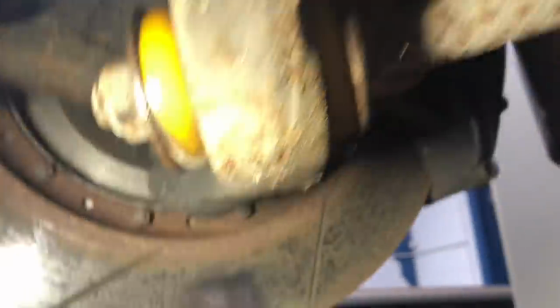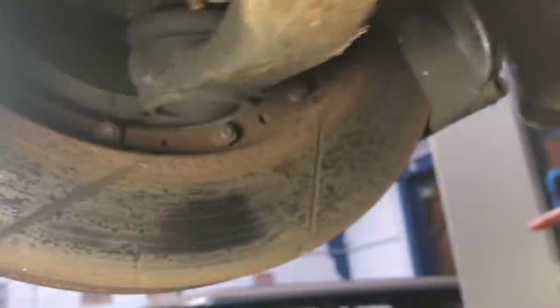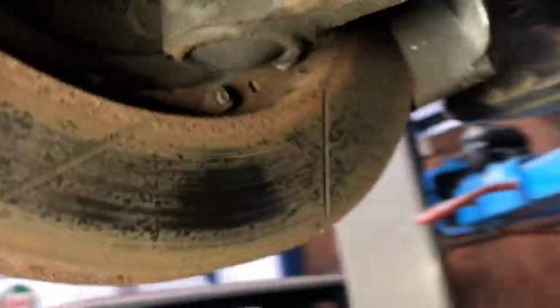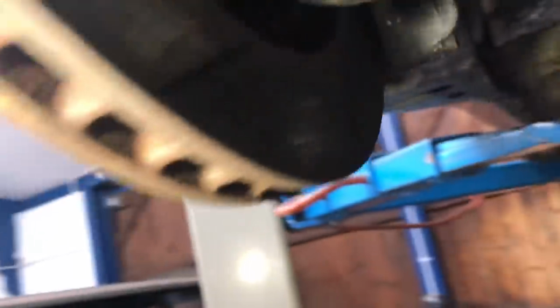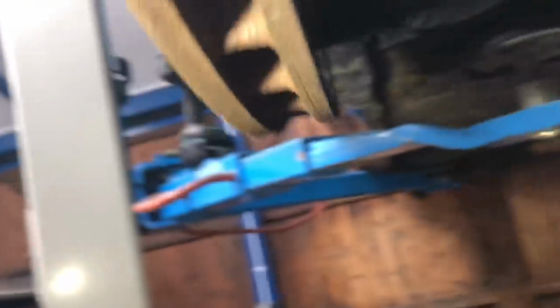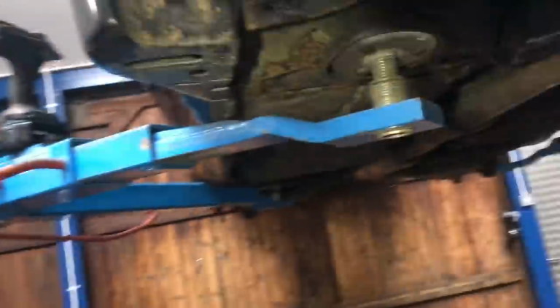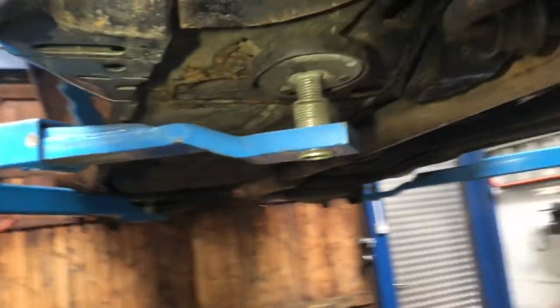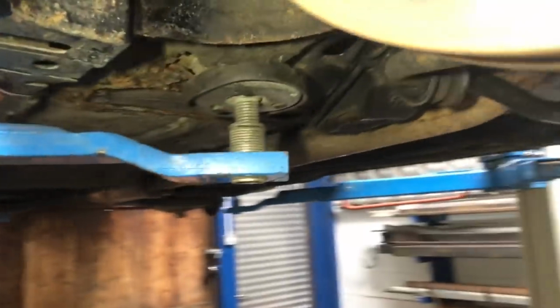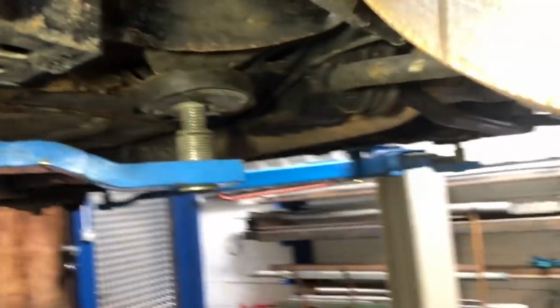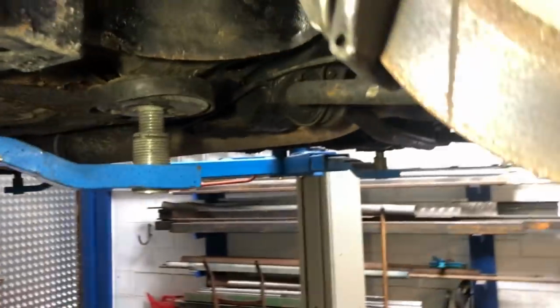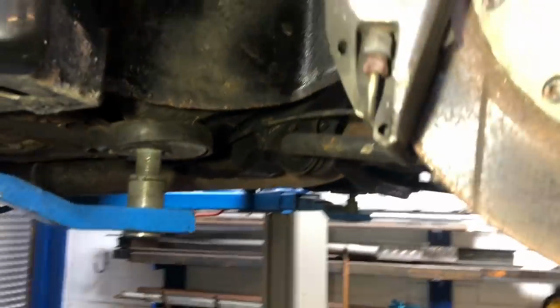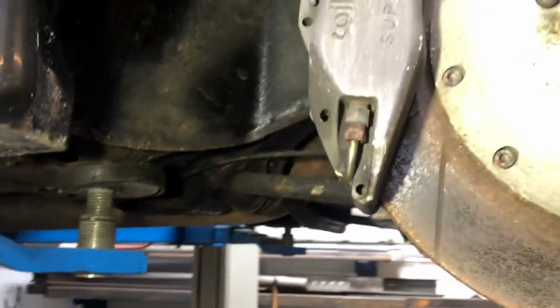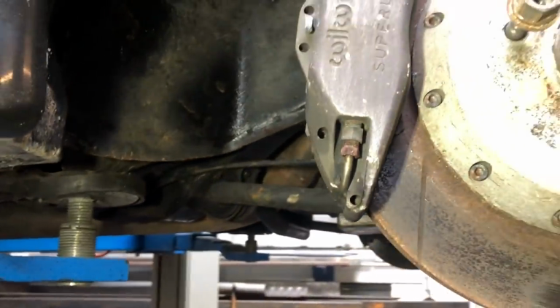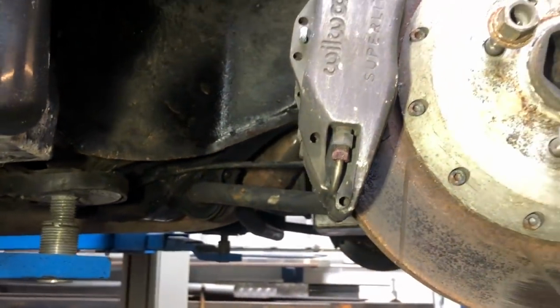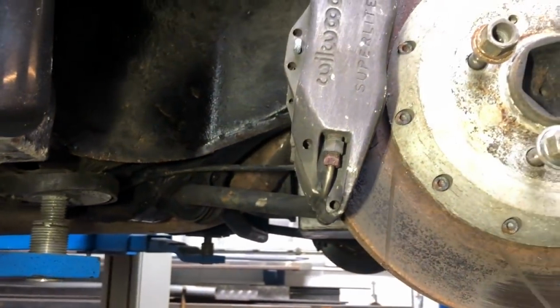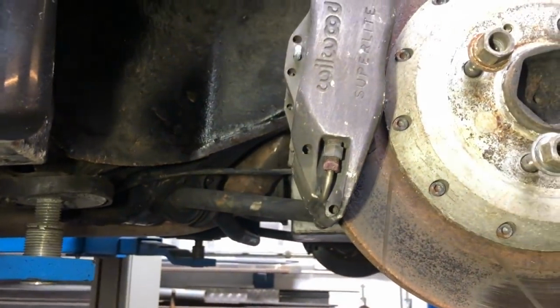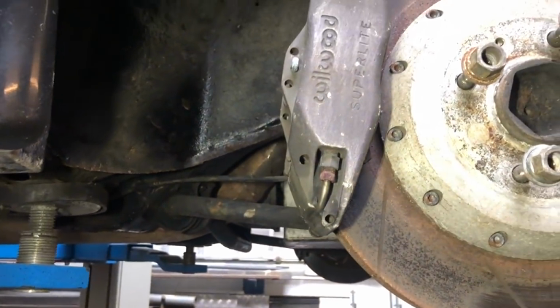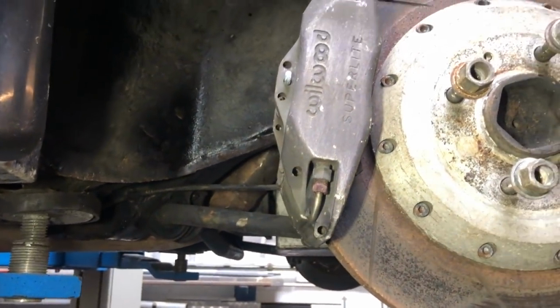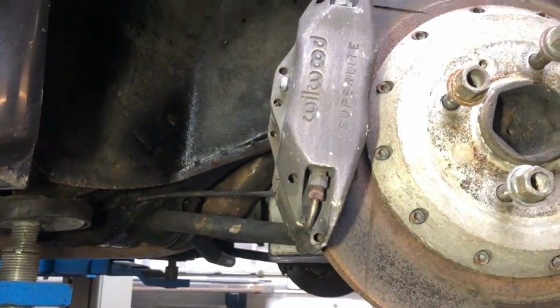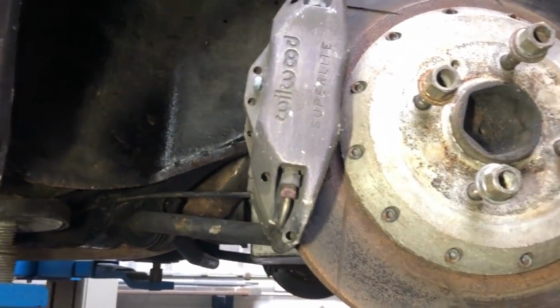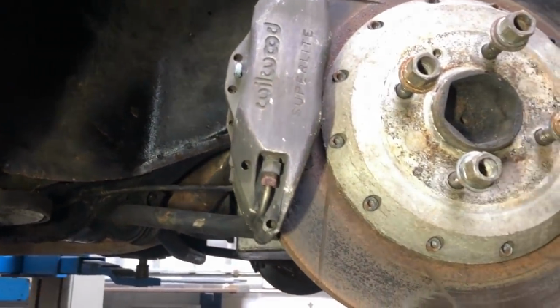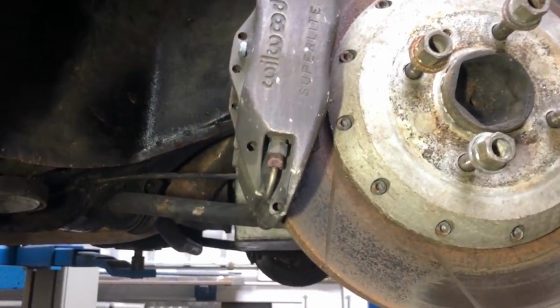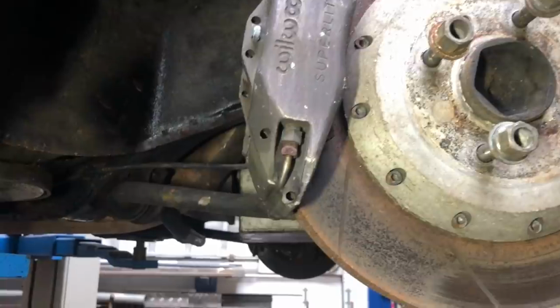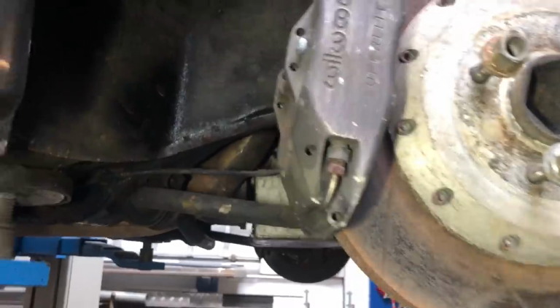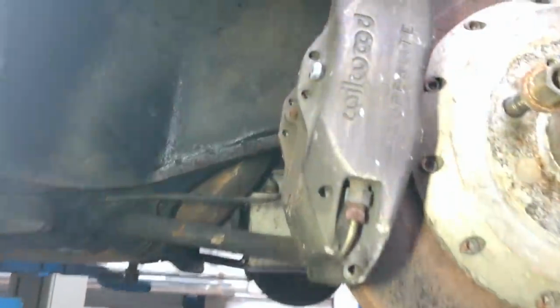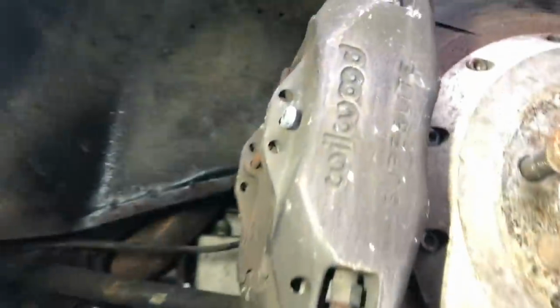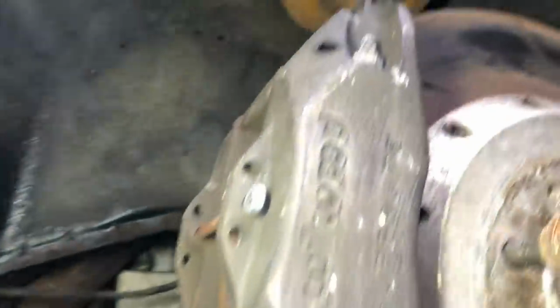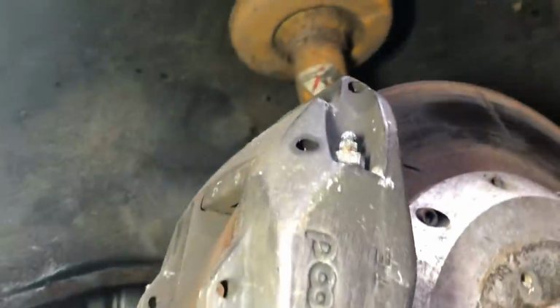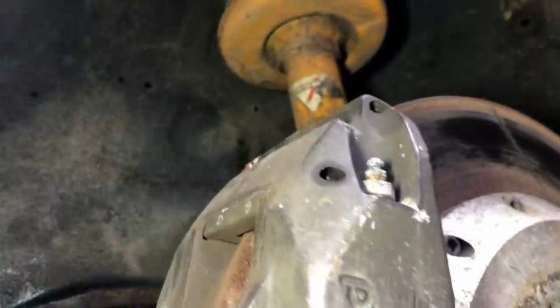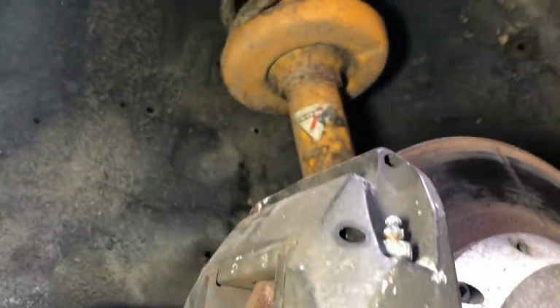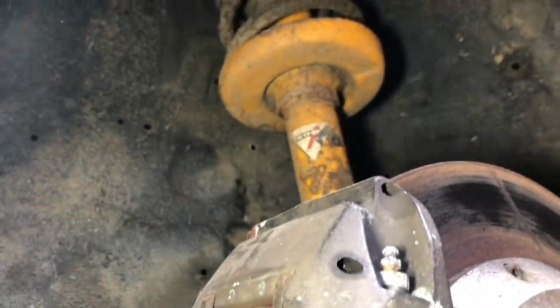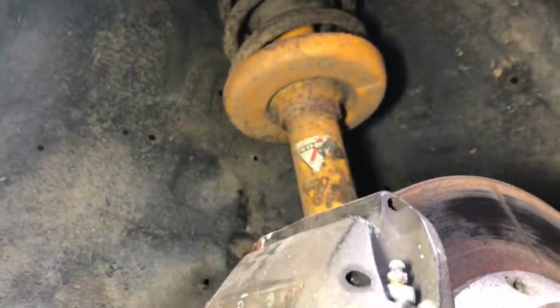It just says 'high spec' on the back there. Willwood super light, and the Coilovers suspension.